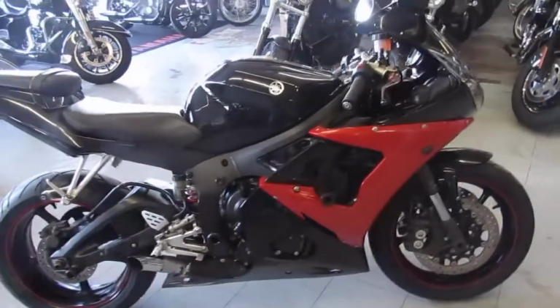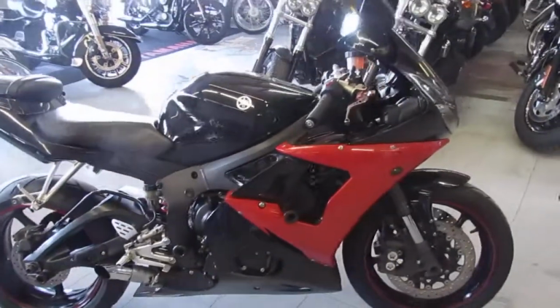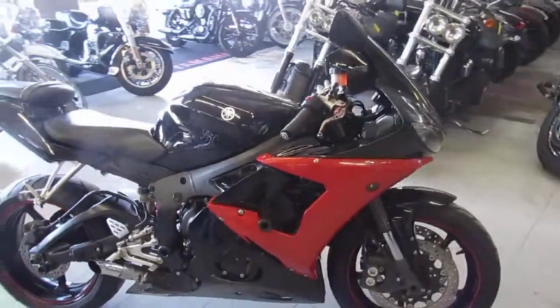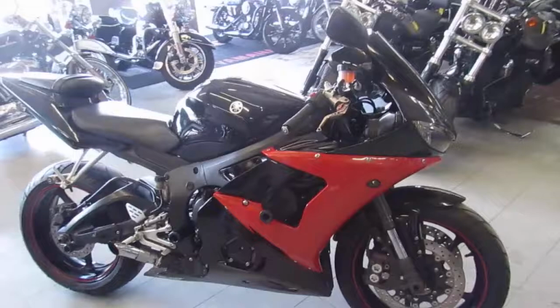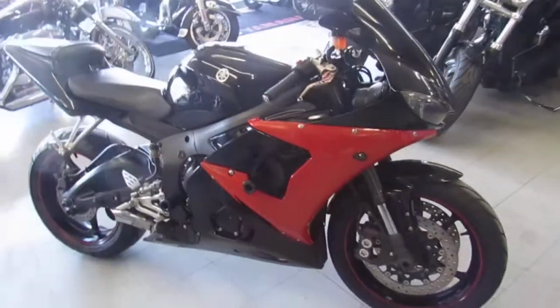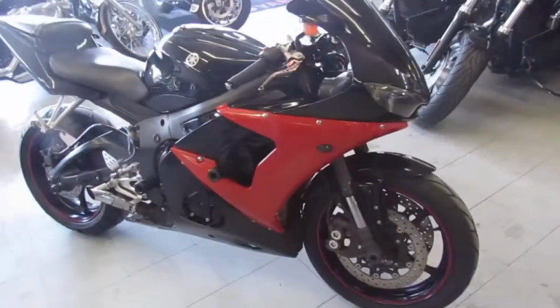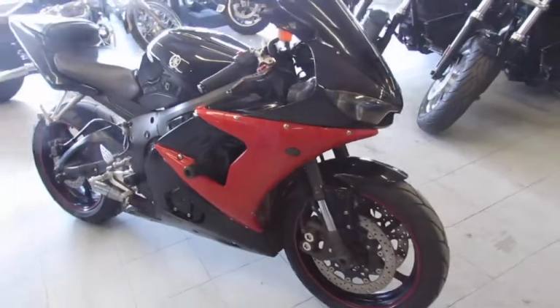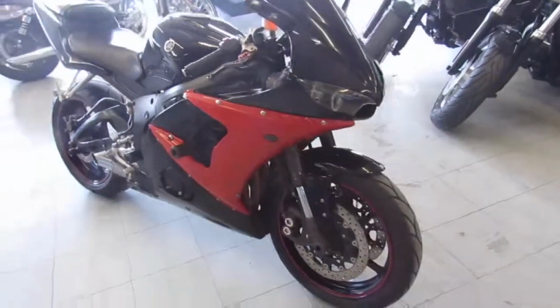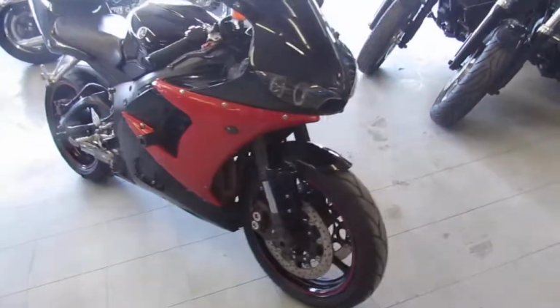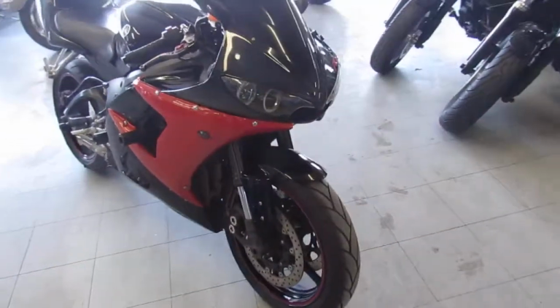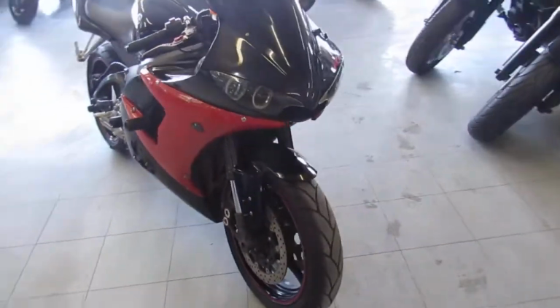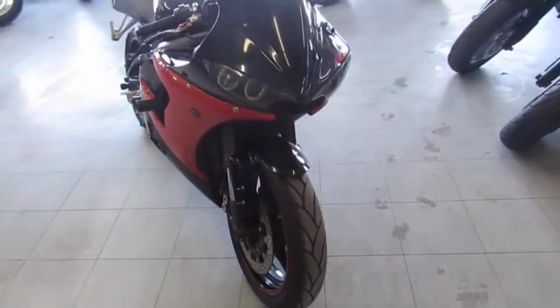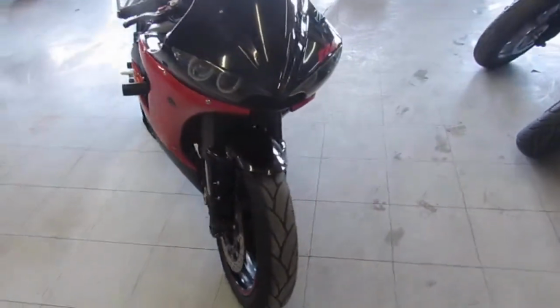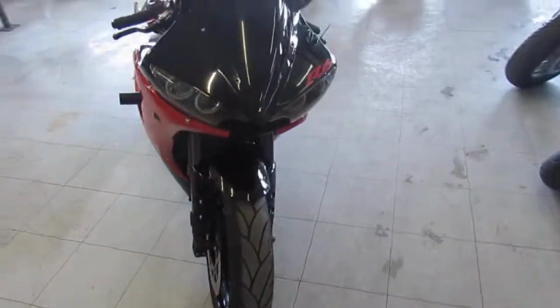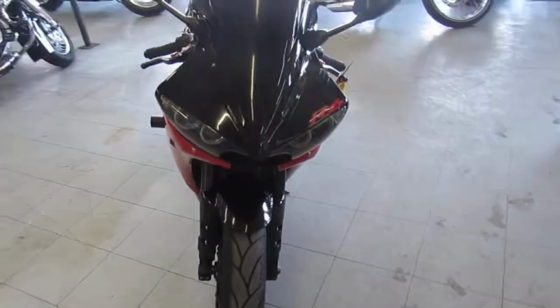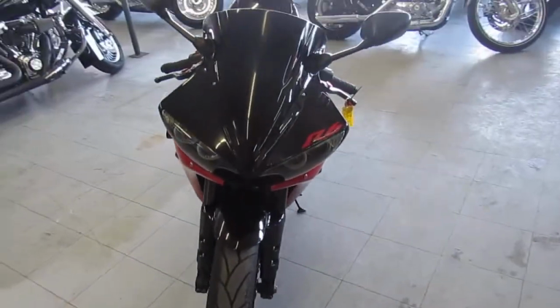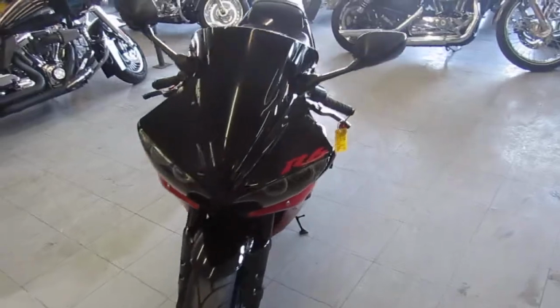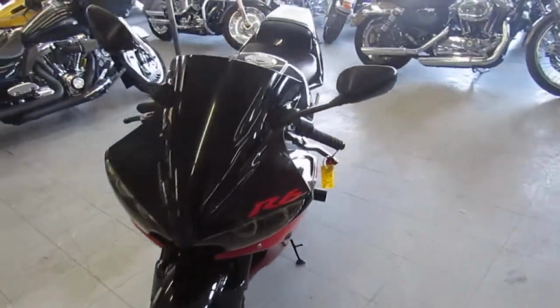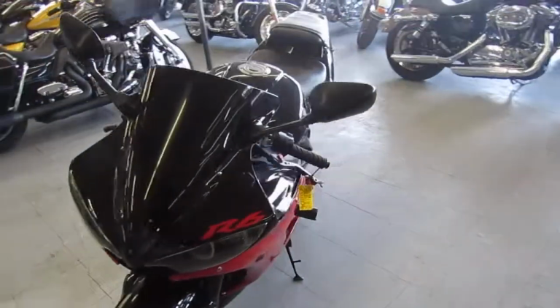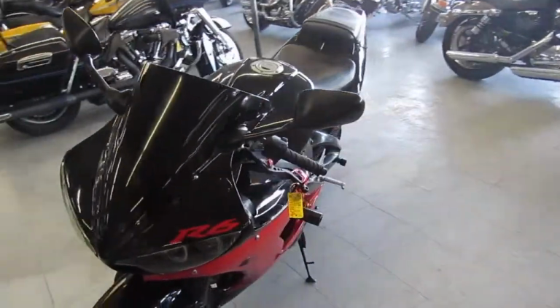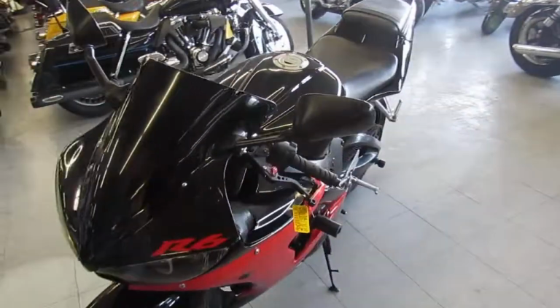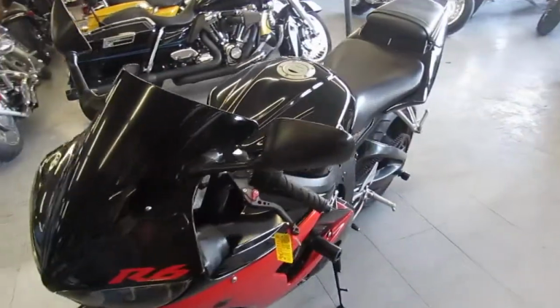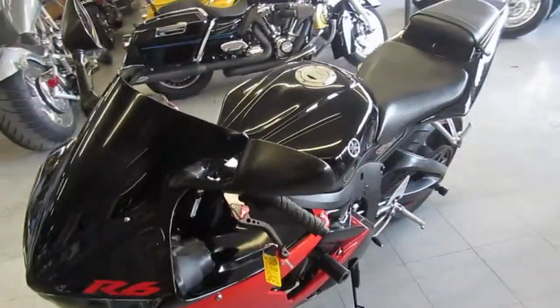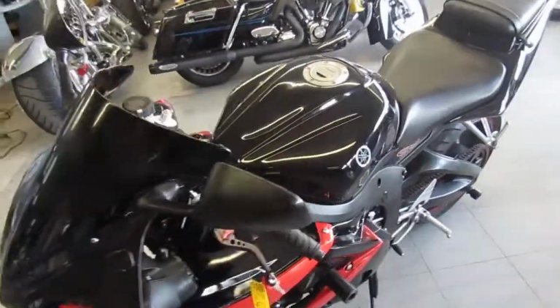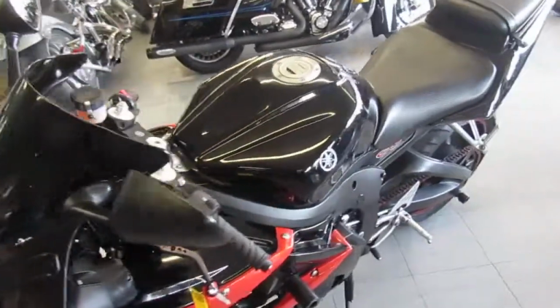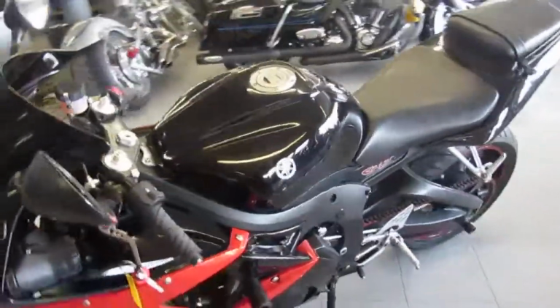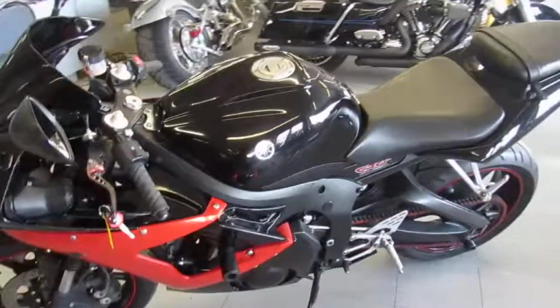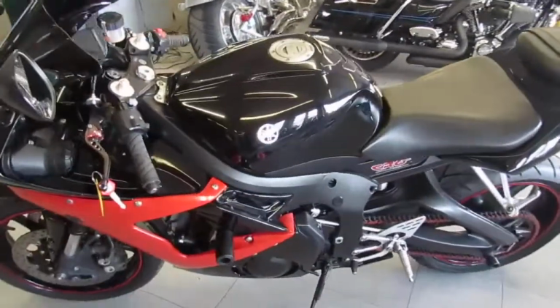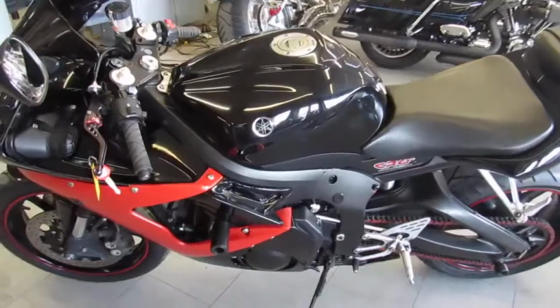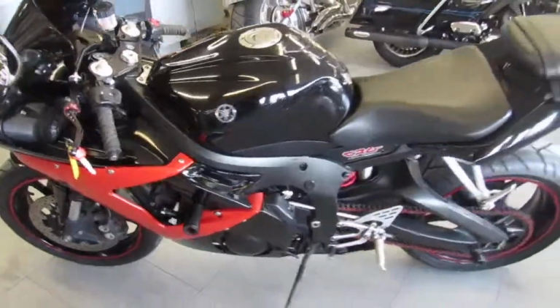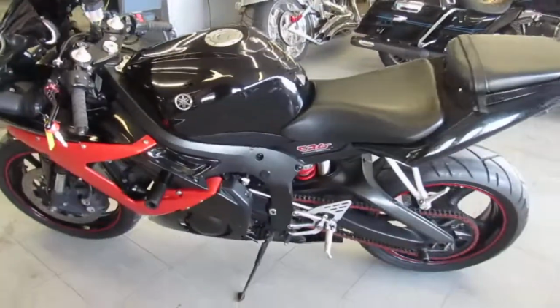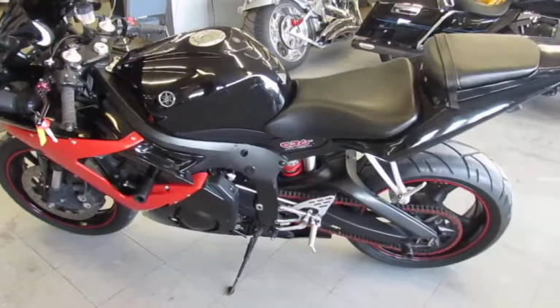It's got the megaphone exhaust, tinted windscreen, CRG levers. It's got frame sliders, flush mount front turn signals, fender eliminator kit with the integrated LED rear turn signals, rear spindles and more.